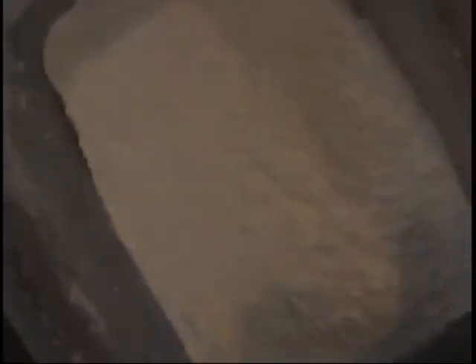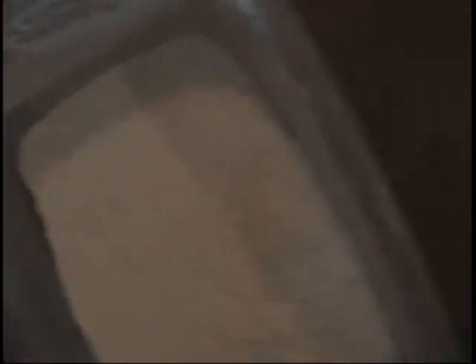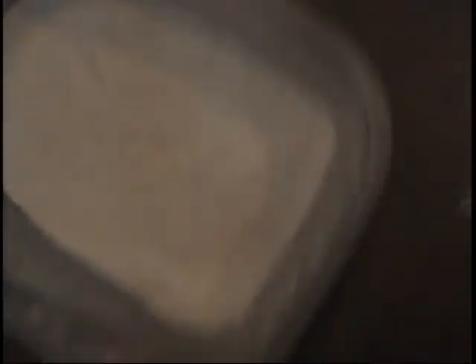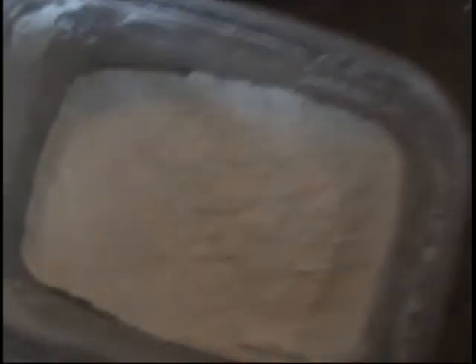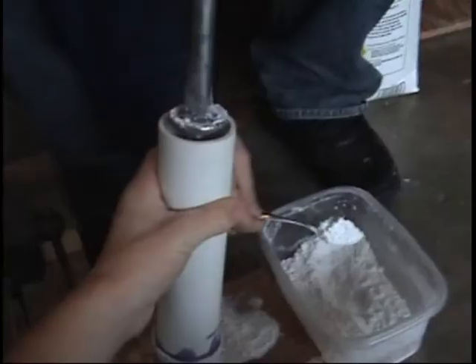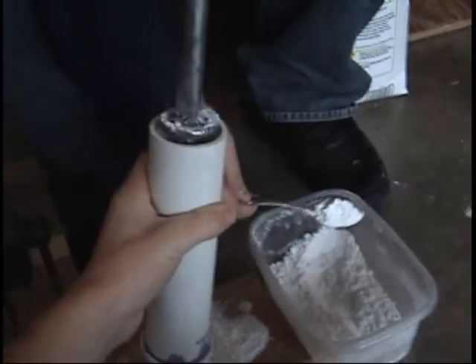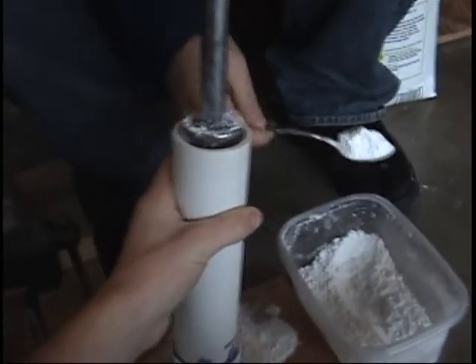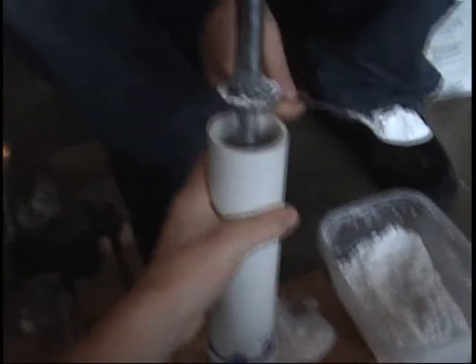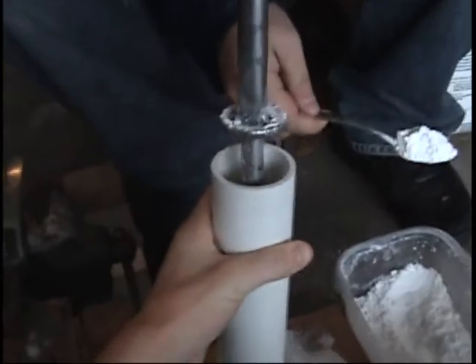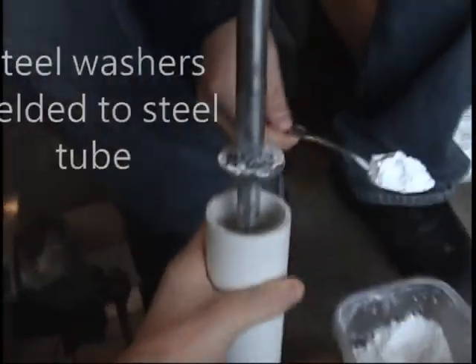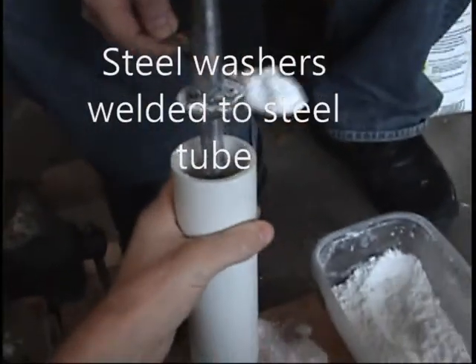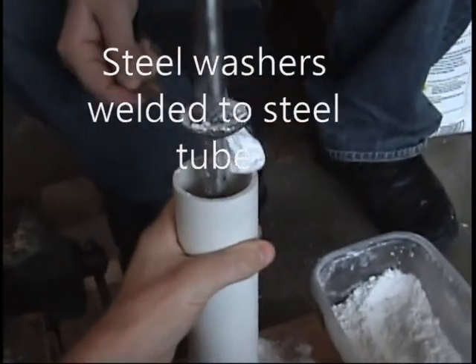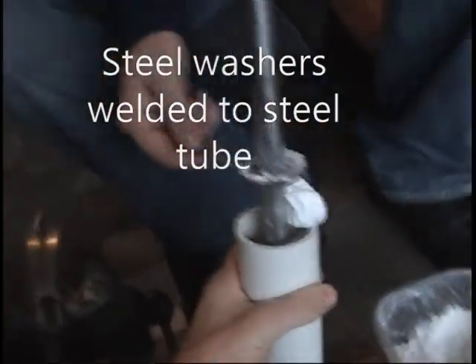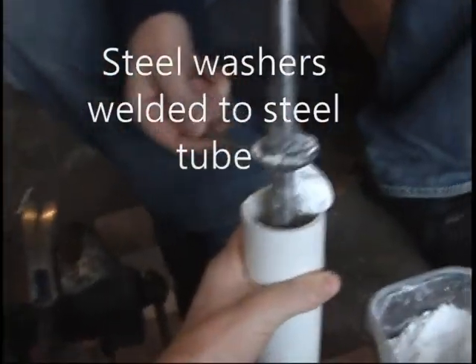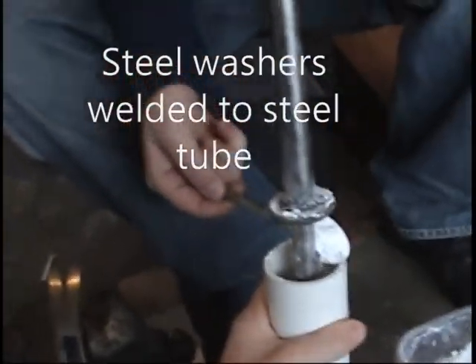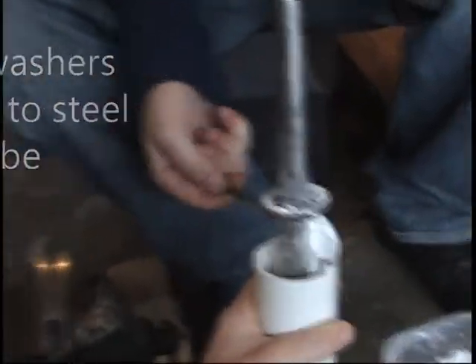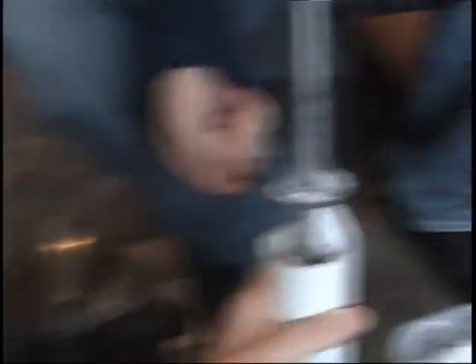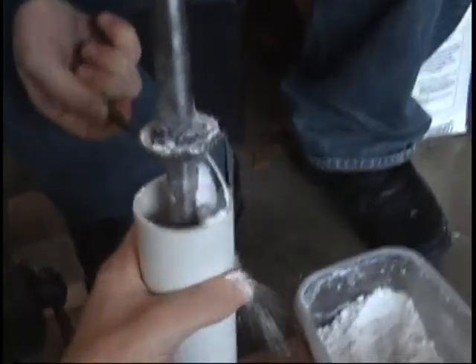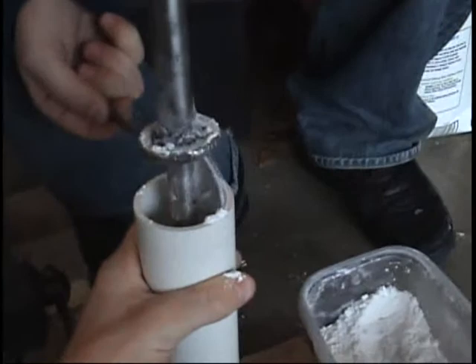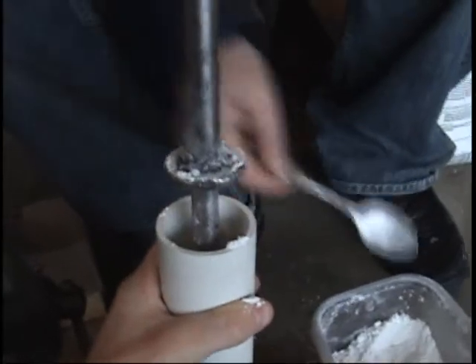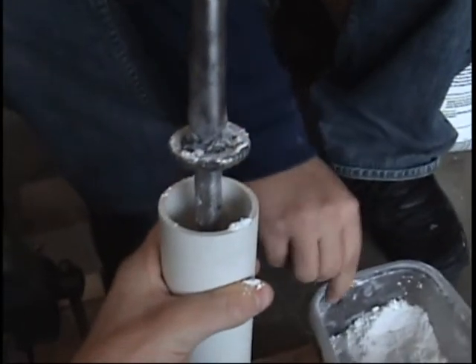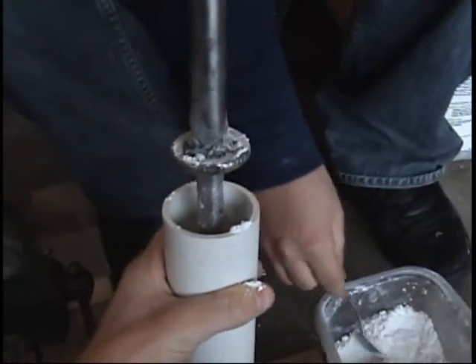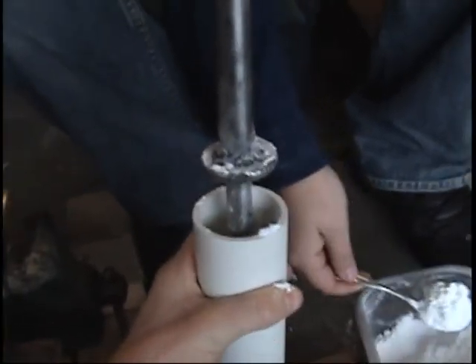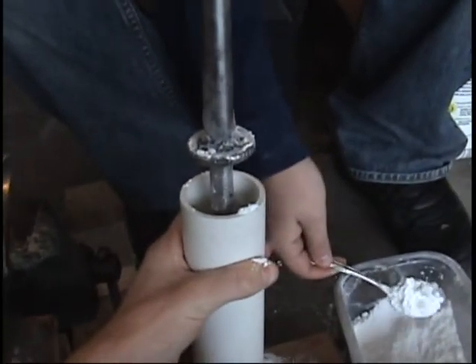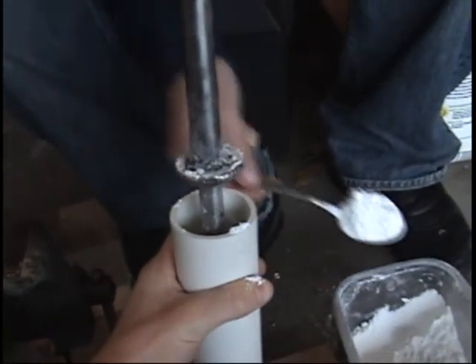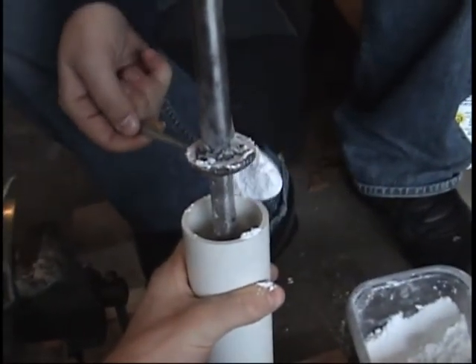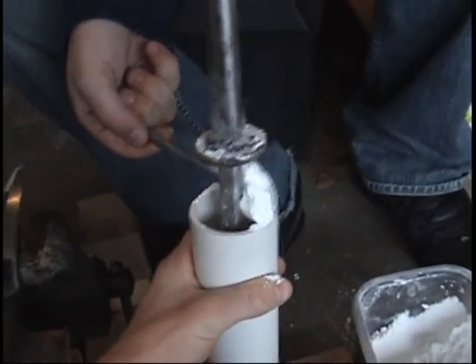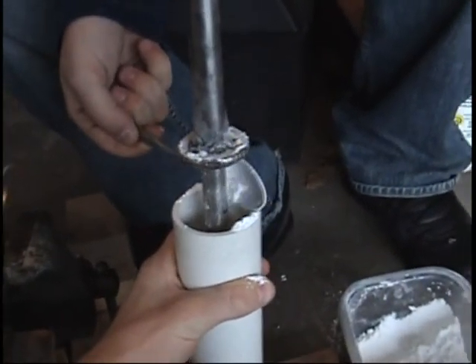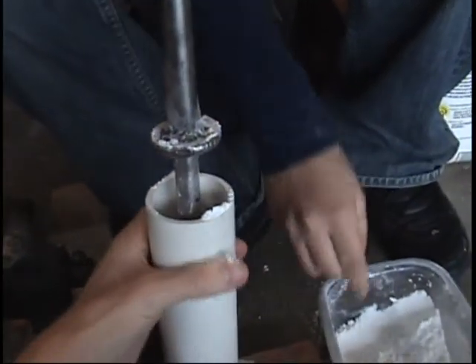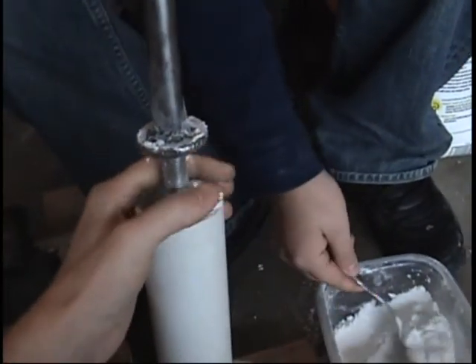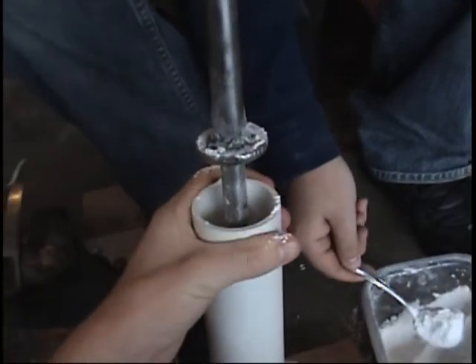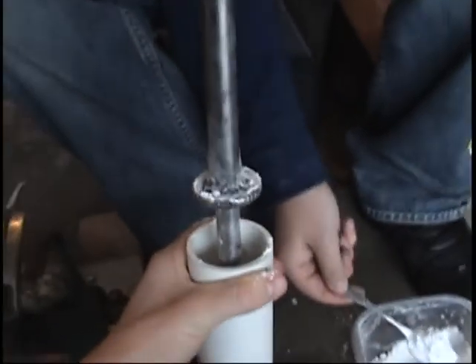Now once you've mixed that up, start dumping it in around the packing rod, like the one you see here. I made these pieces out of steel washers and hollow steel tube, and I welded them together. Pretty simple.